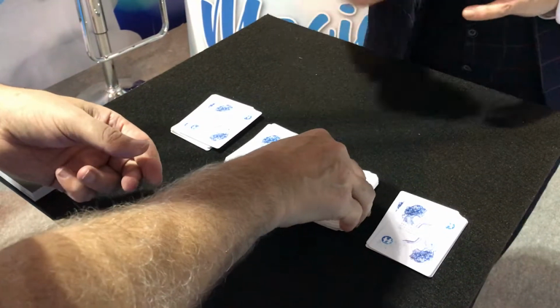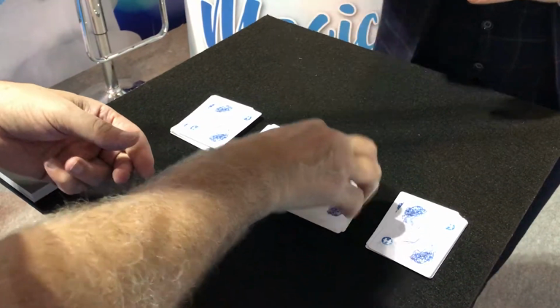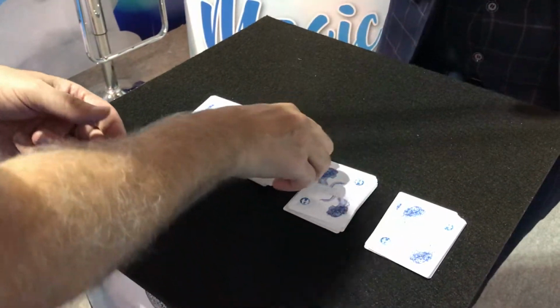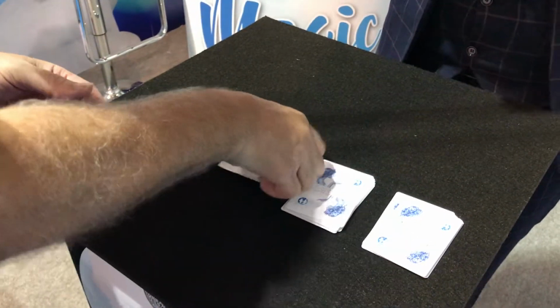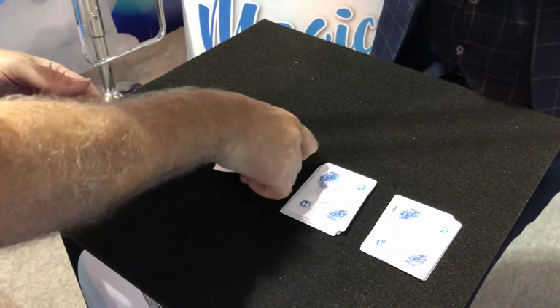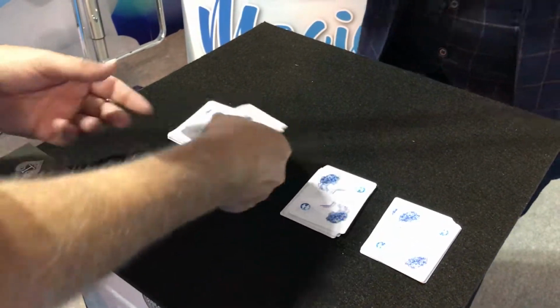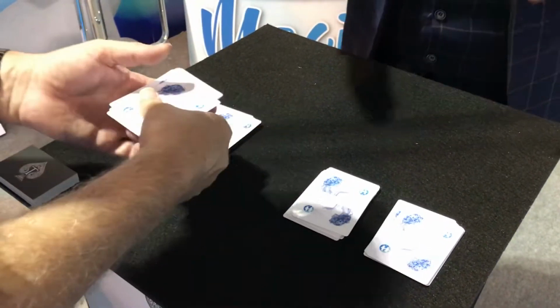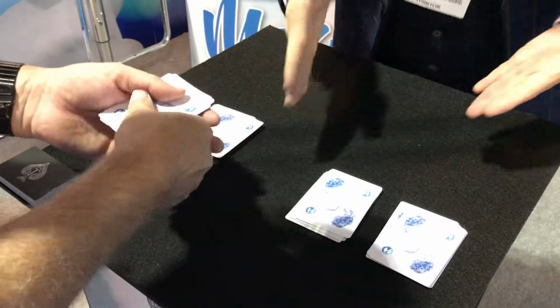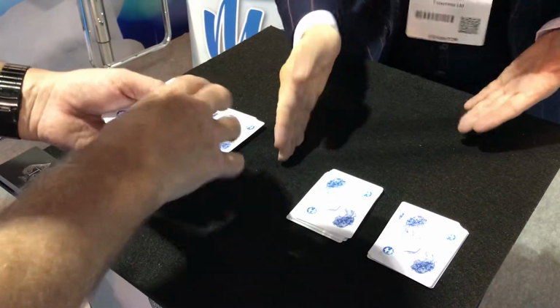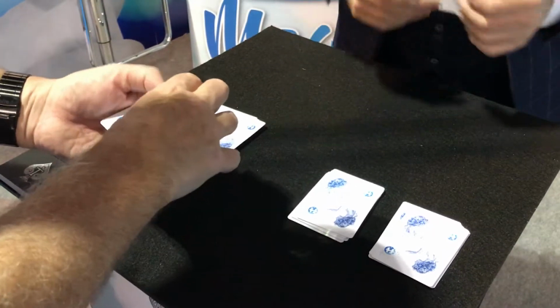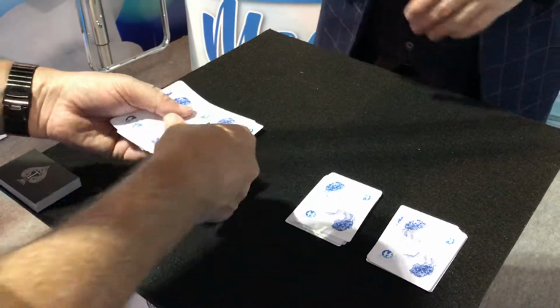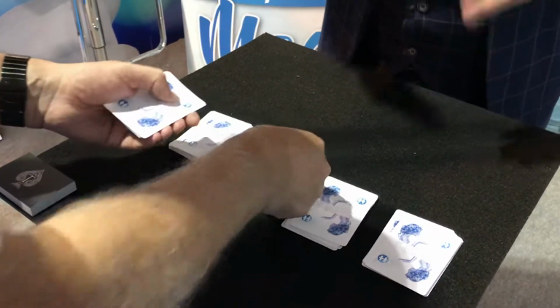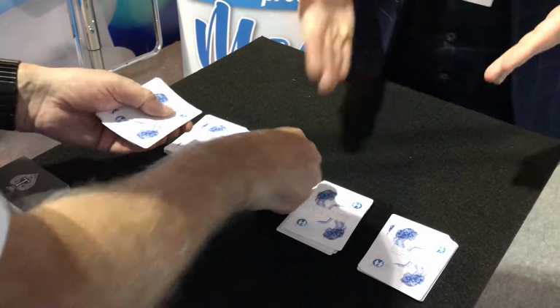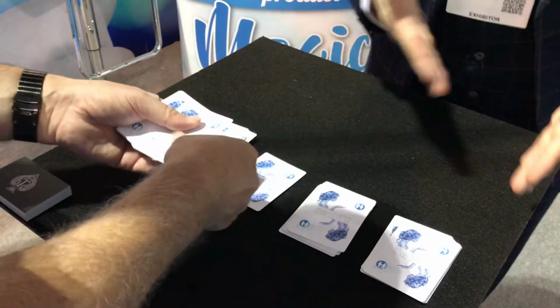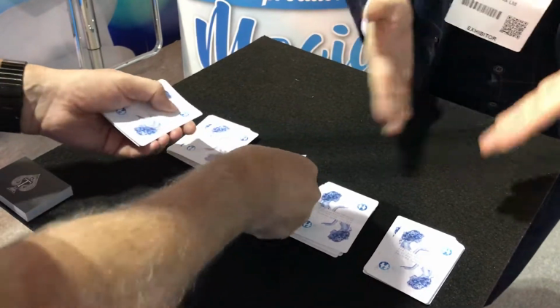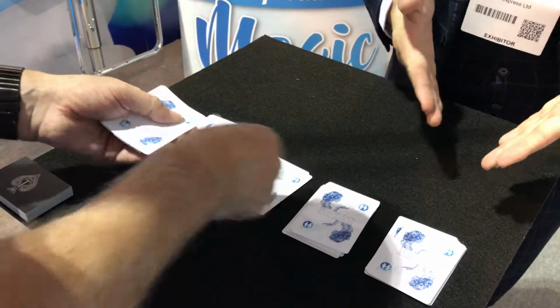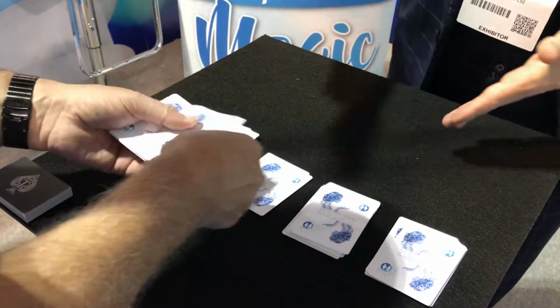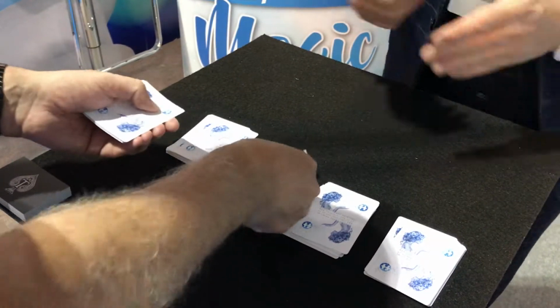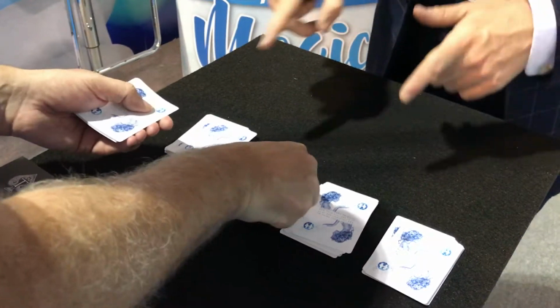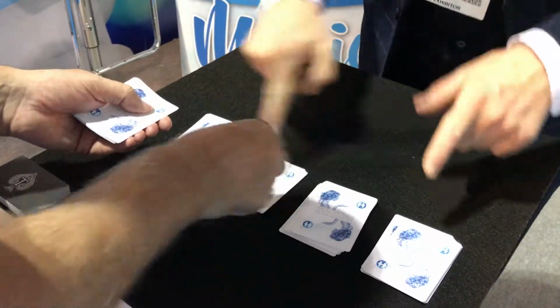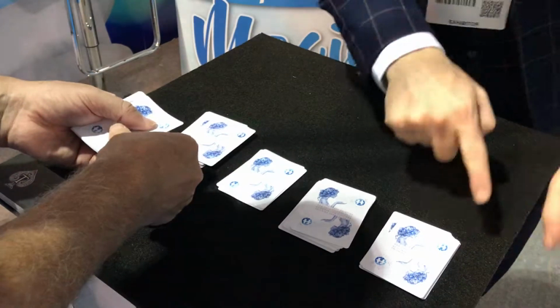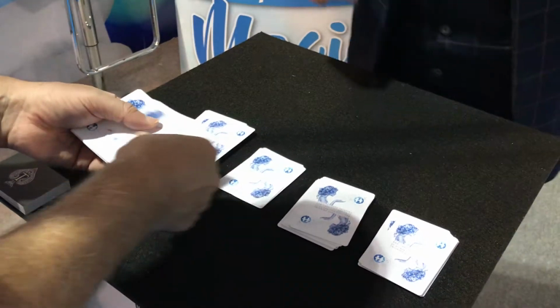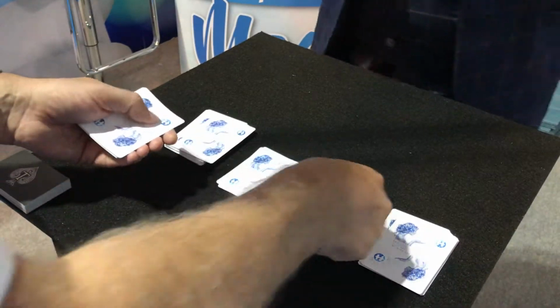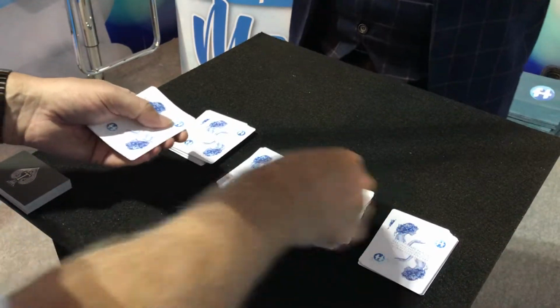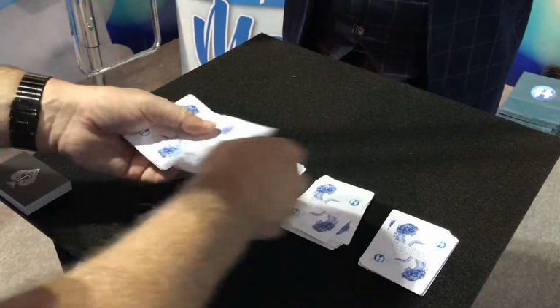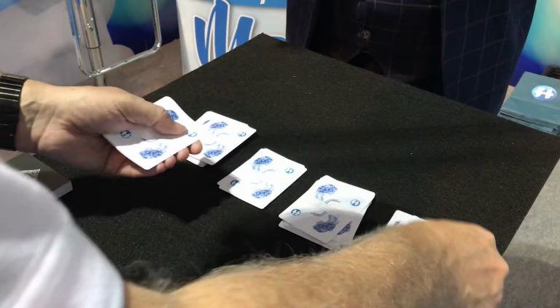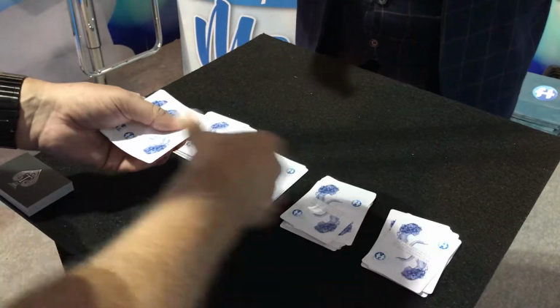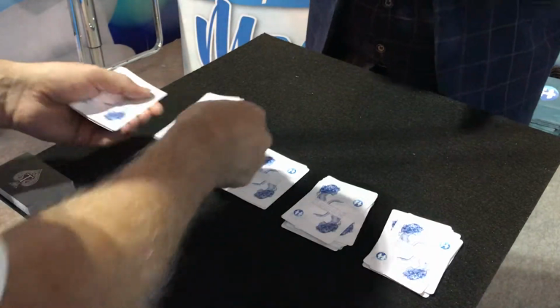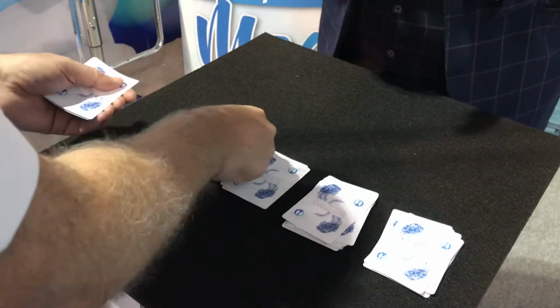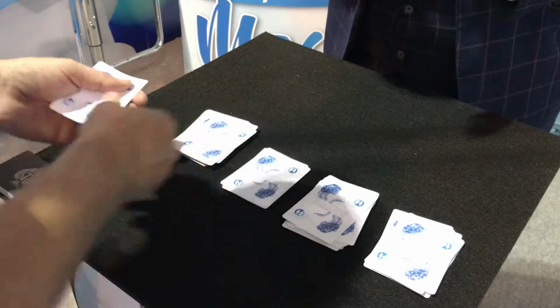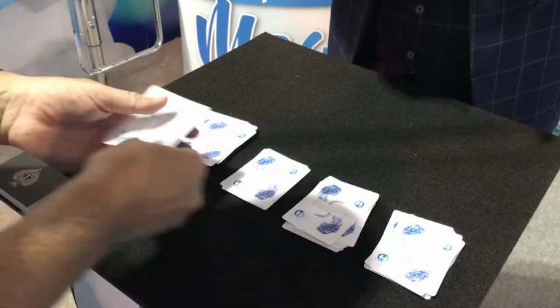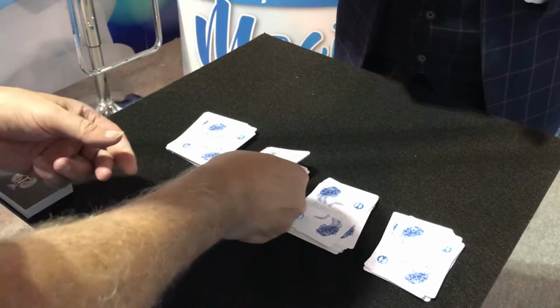And deck number three. So what this process is doing — three cards down — is shuffling each individual deck that Steve cut. And one on the top of each pile at random, any order. And then complete.